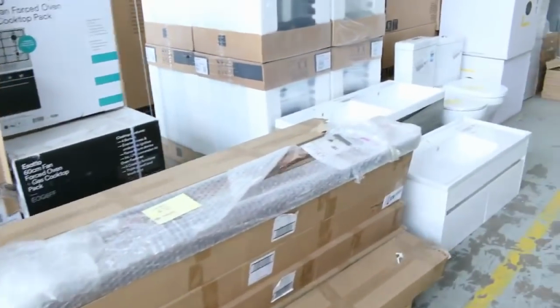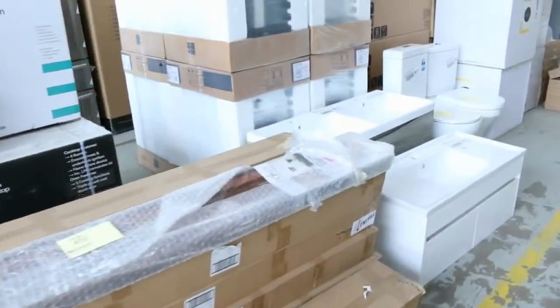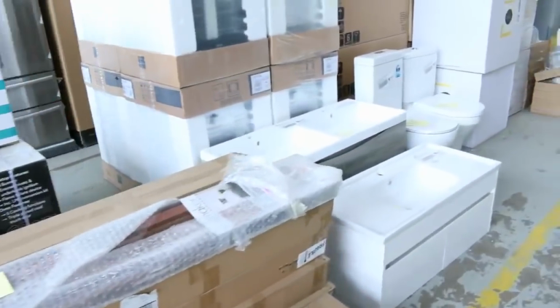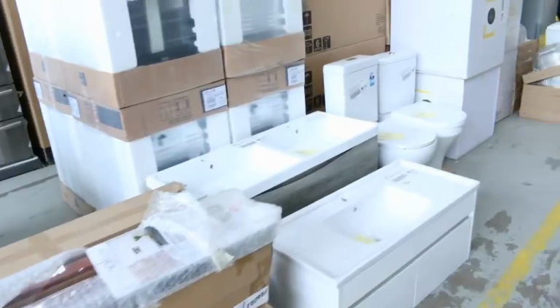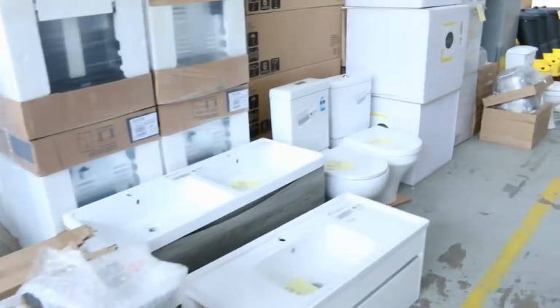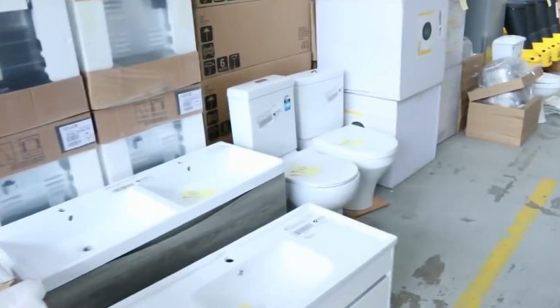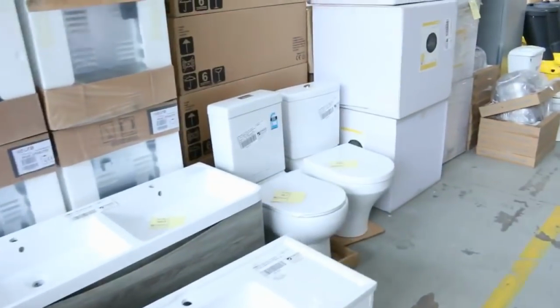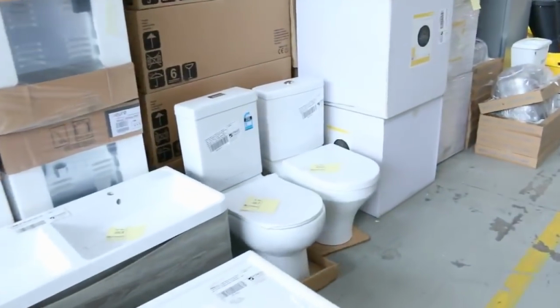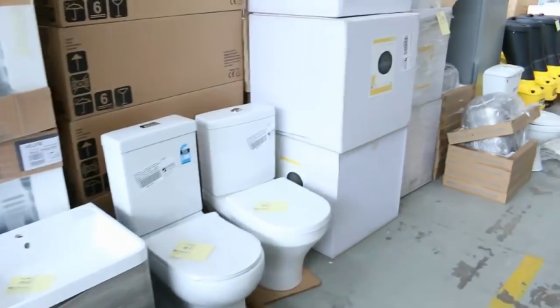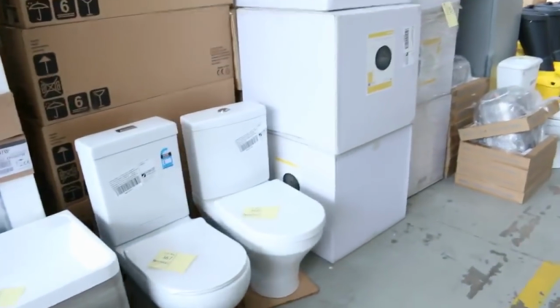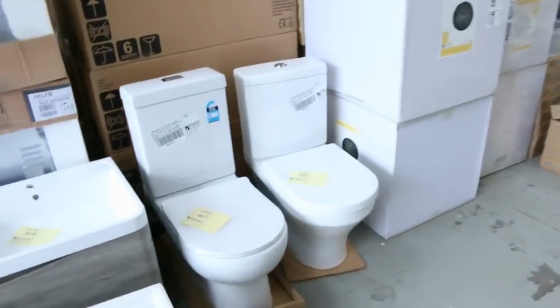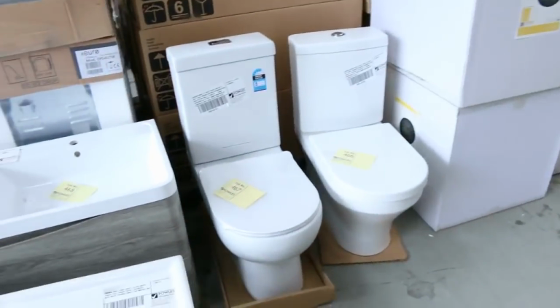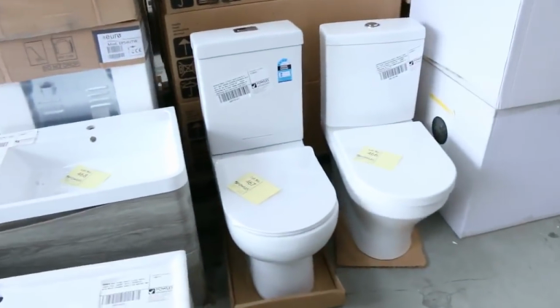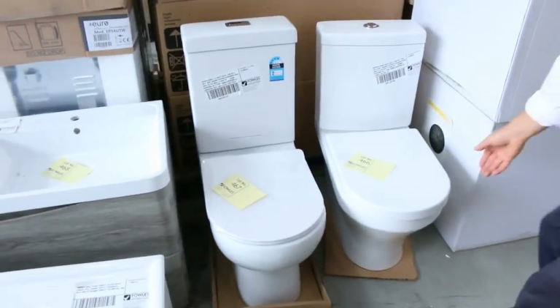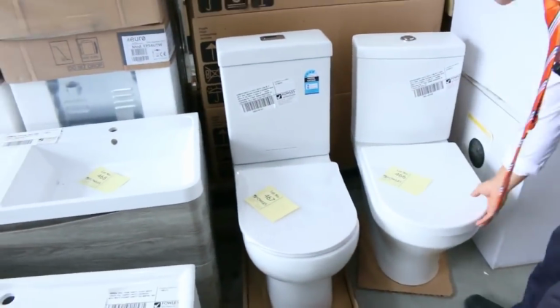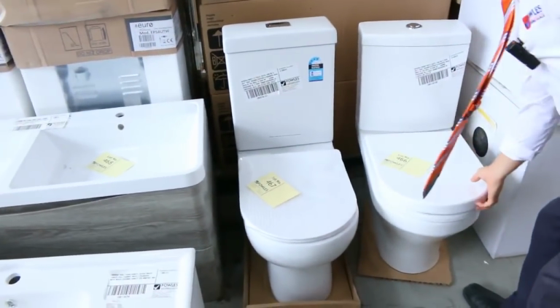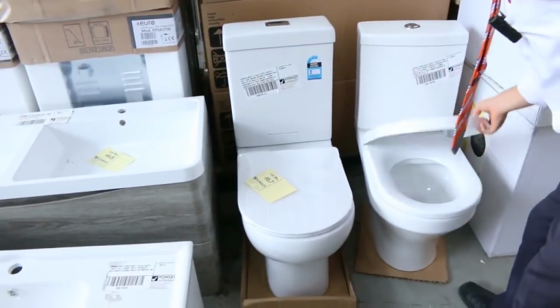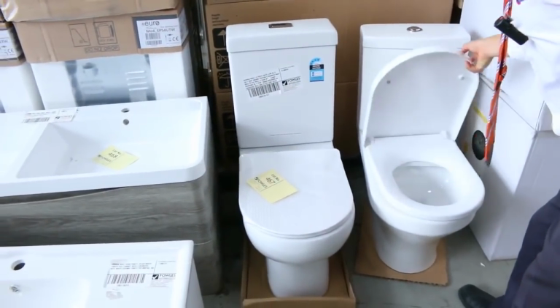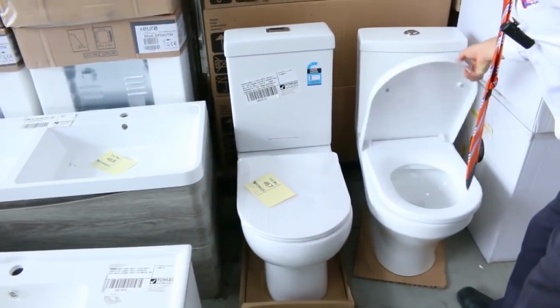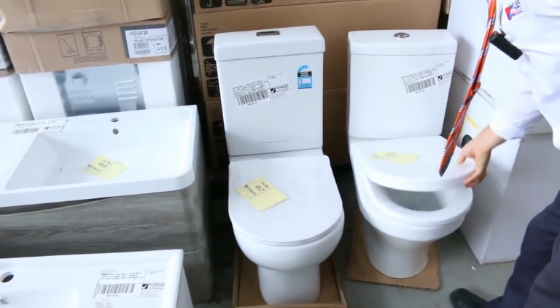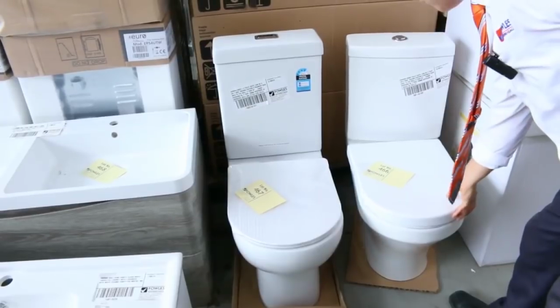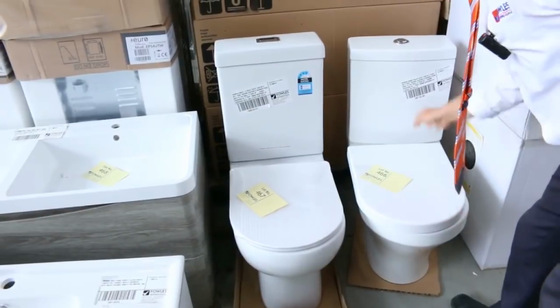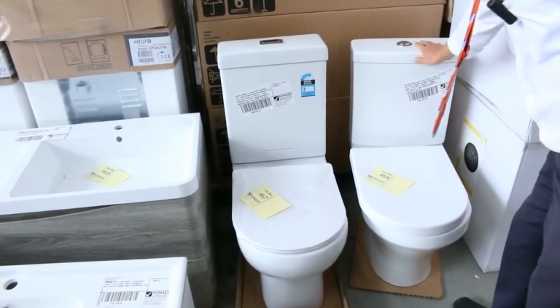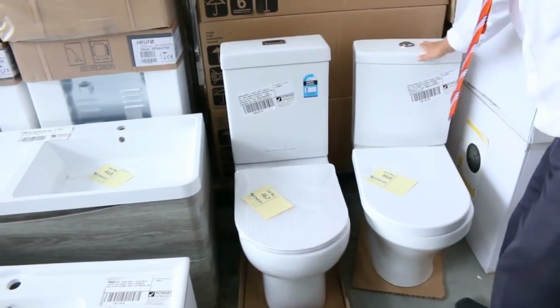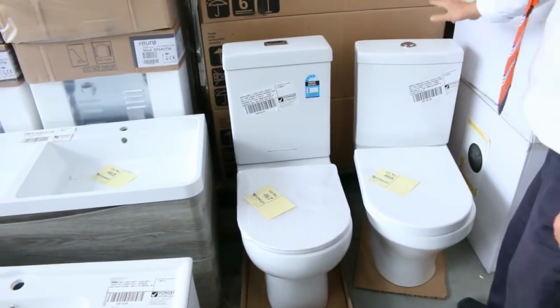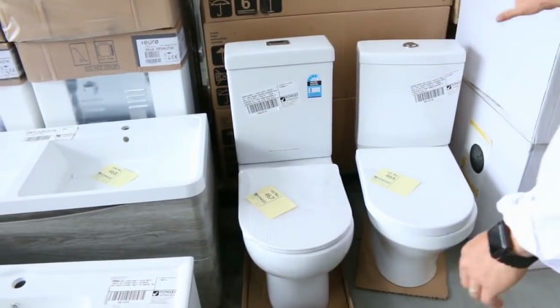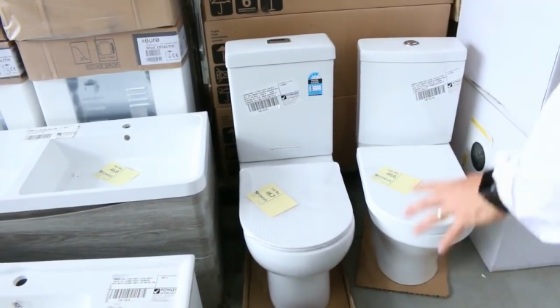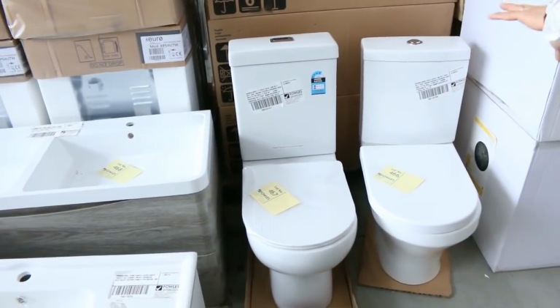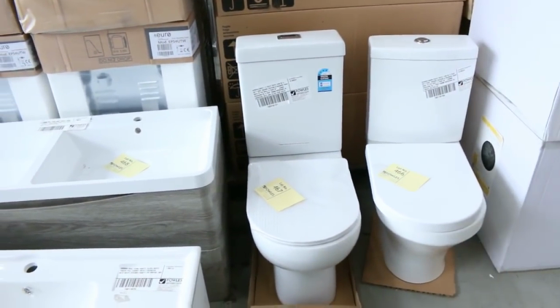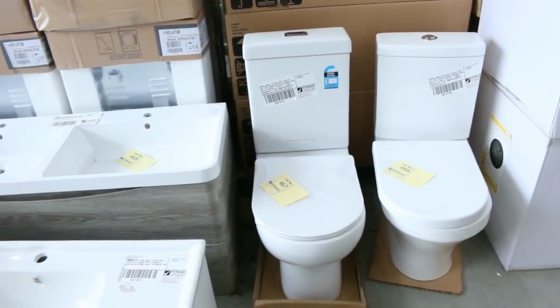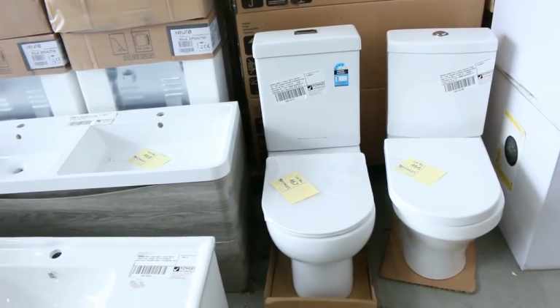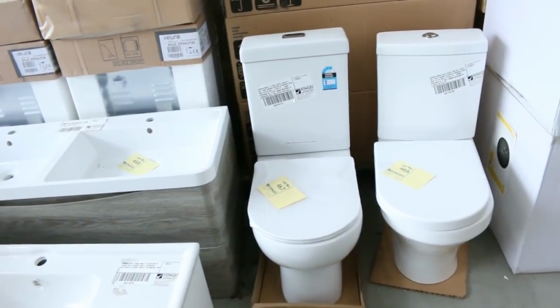Heaps of blinds. Have a look at these beautiful toilet suites - they're sensational. You're probably around the $180 mark on these. They're beautiful back-to-wall all ceramic toilet suites.